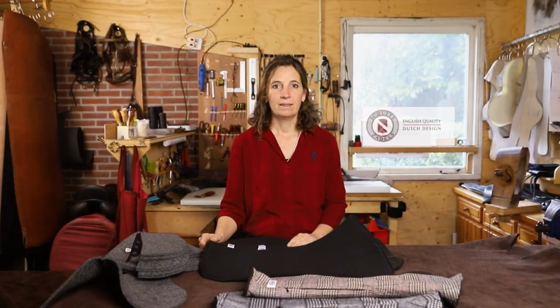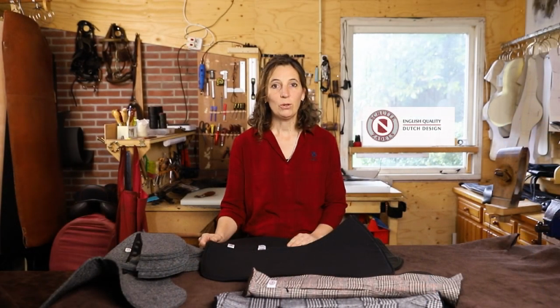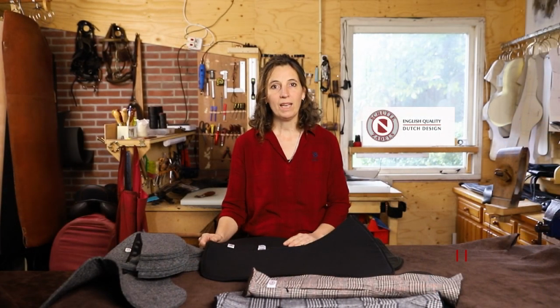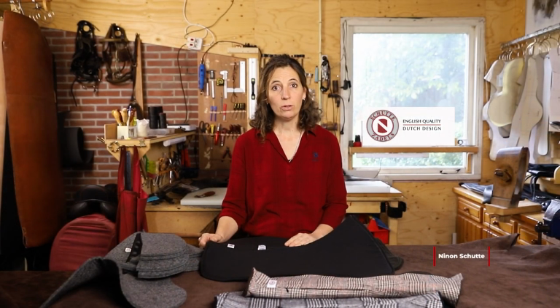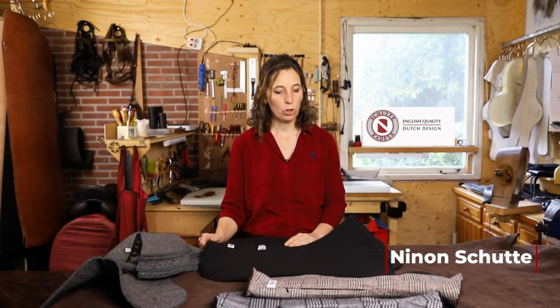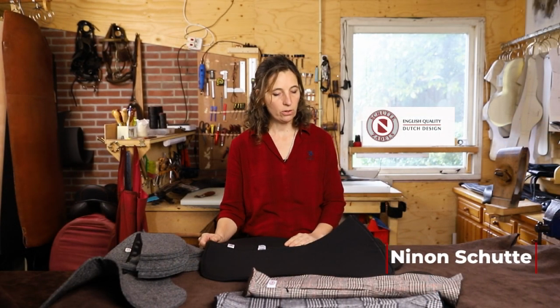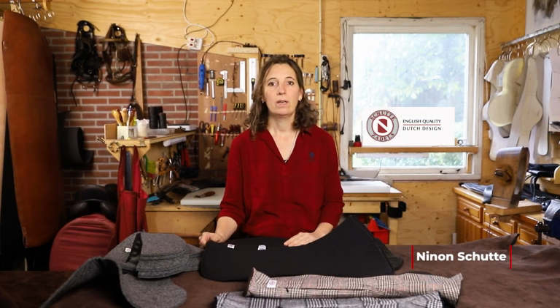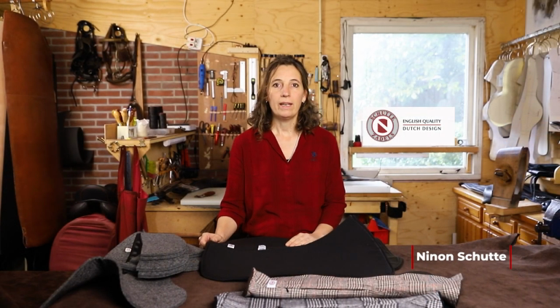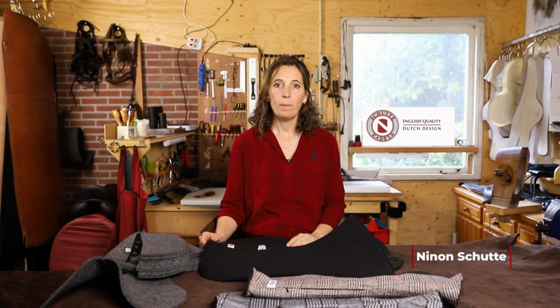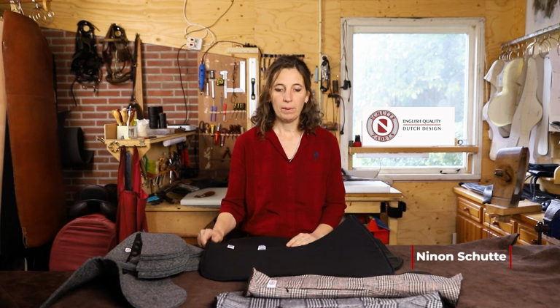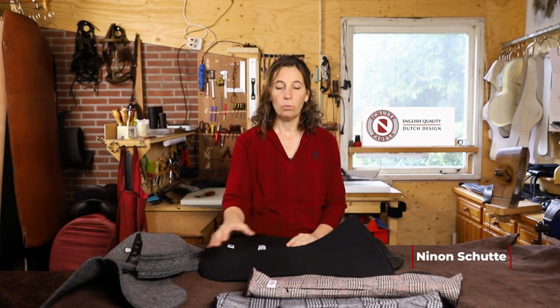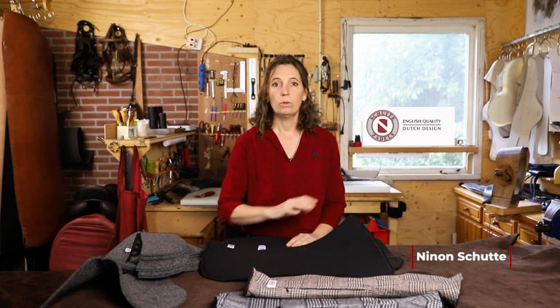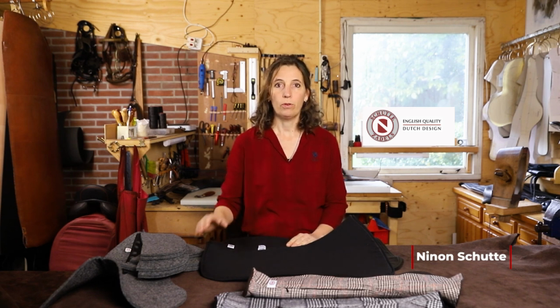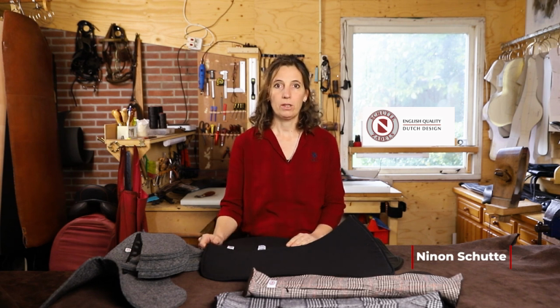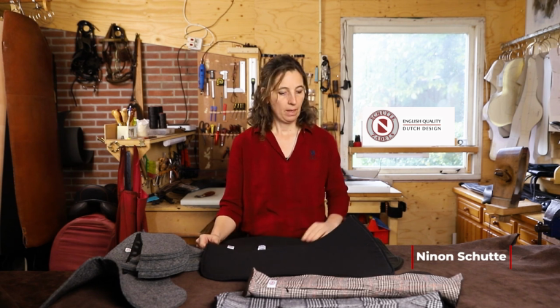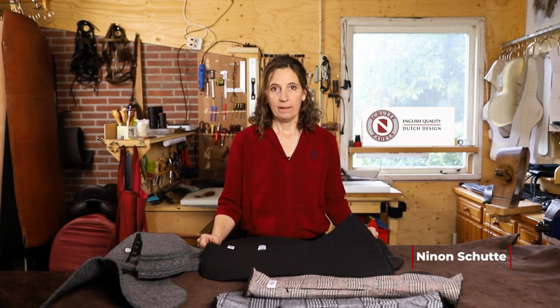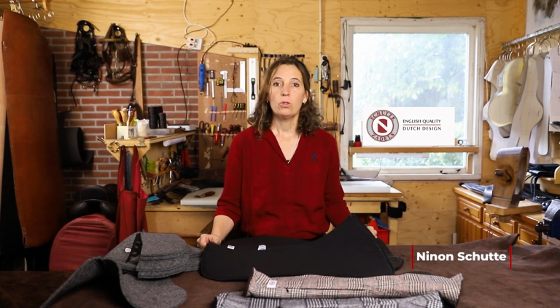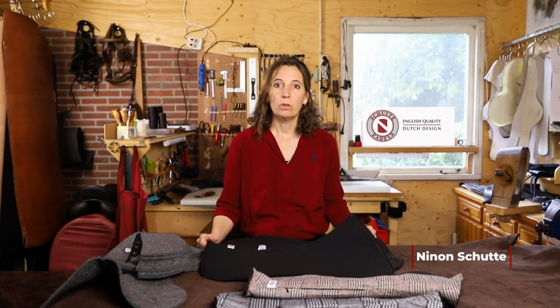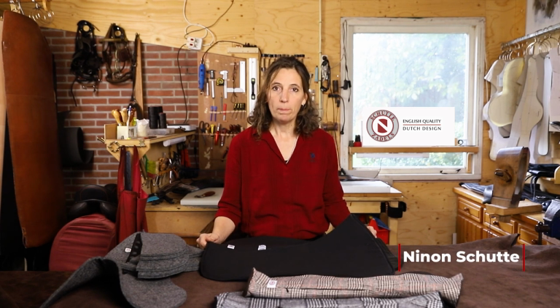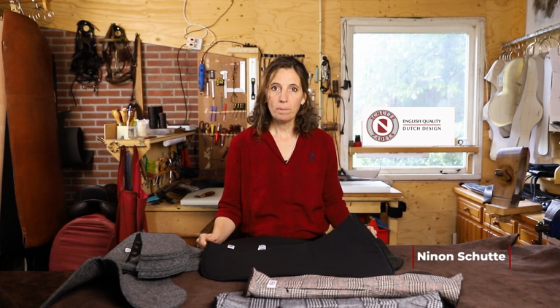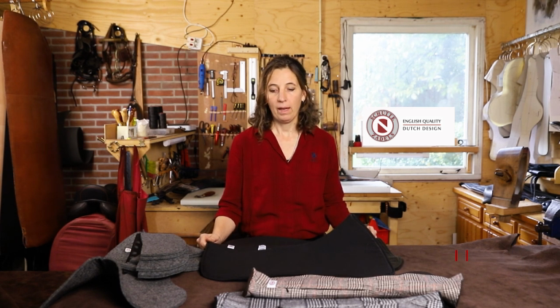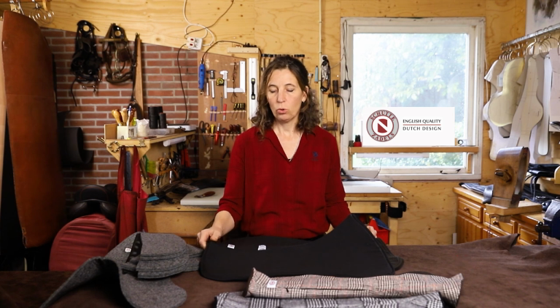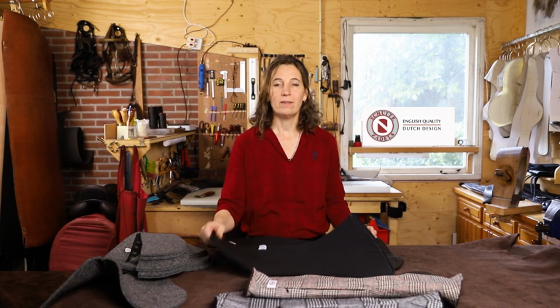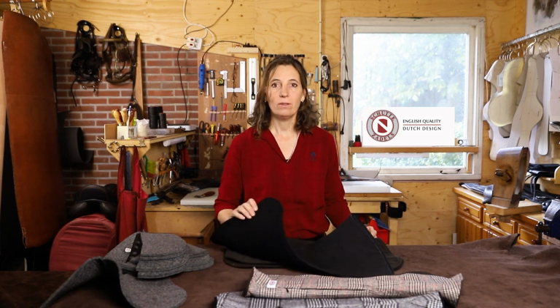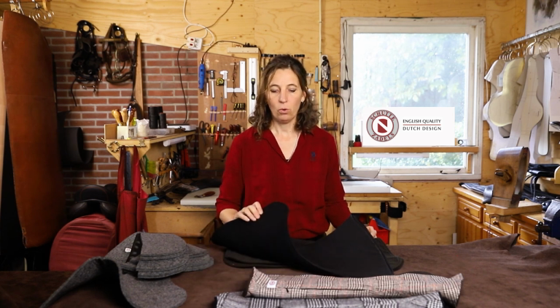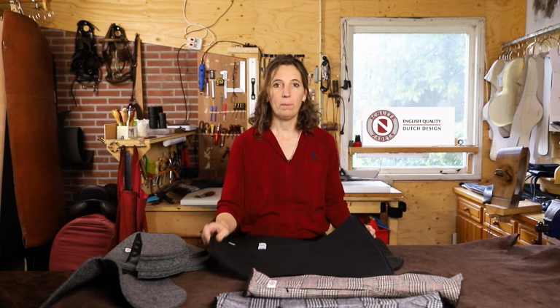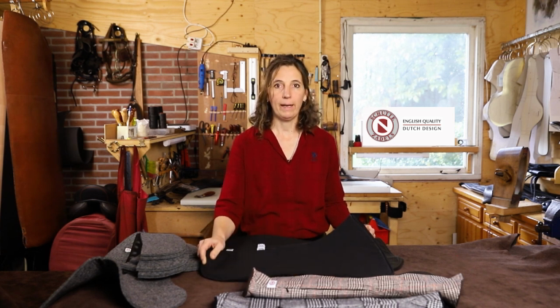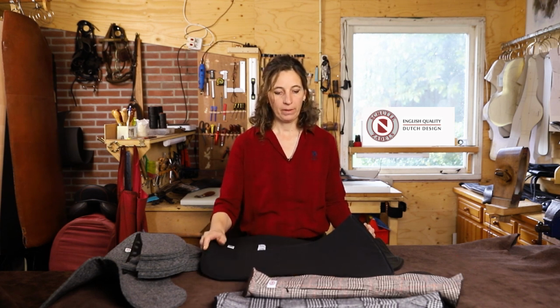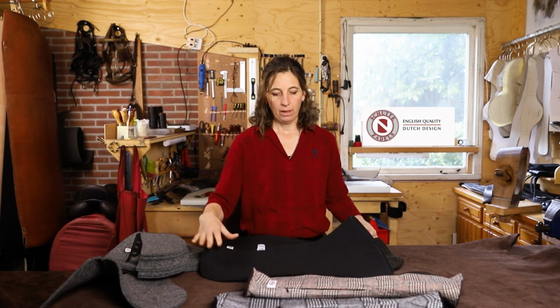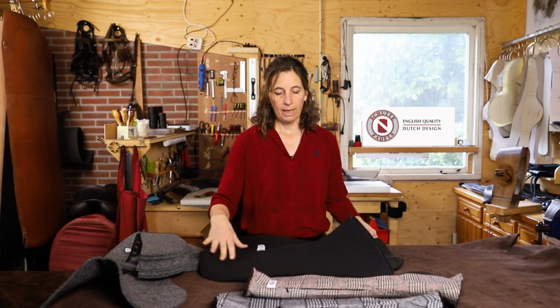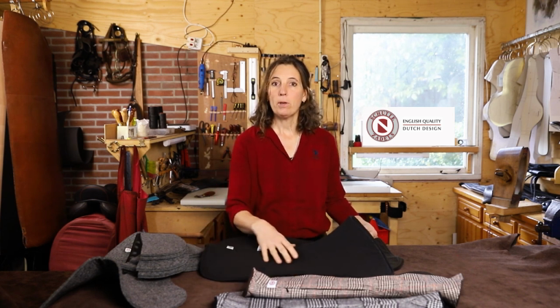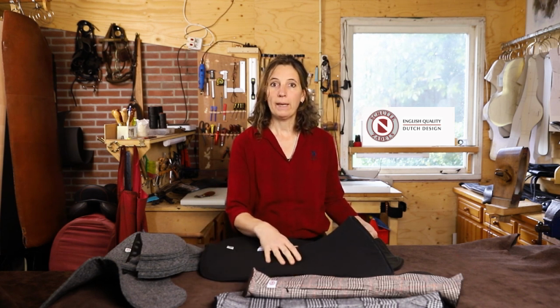Hallo, ik ben Ninon van Schuttenzadels en hier voor mij heb ik de Wool Comfort Pads. Naast natuurlijk een goede pasvorm is natuurlijk de kwaliteit ook heel erg belangrijk. Laten we met de pasvorm beginnen.